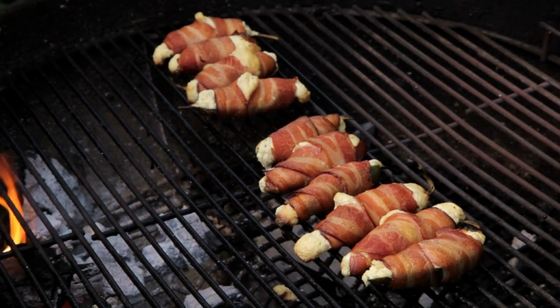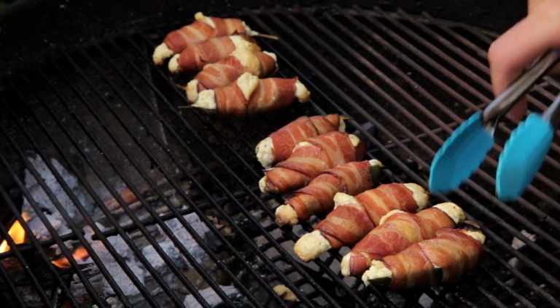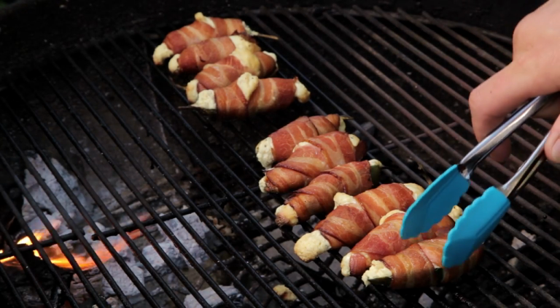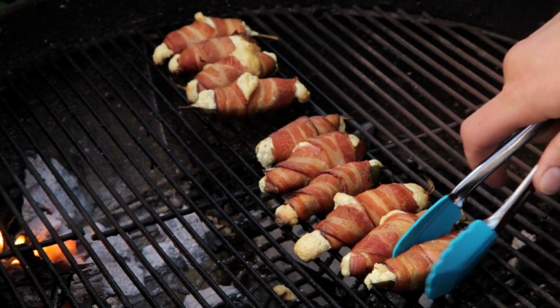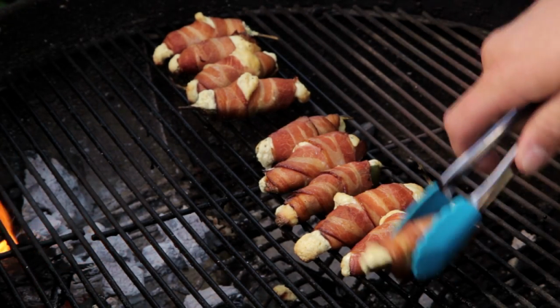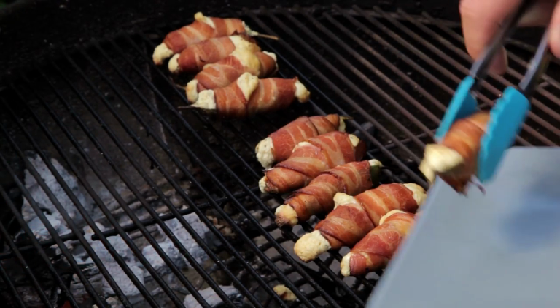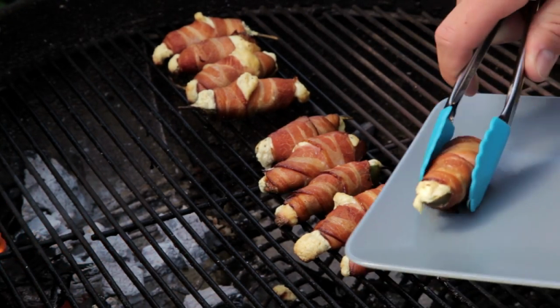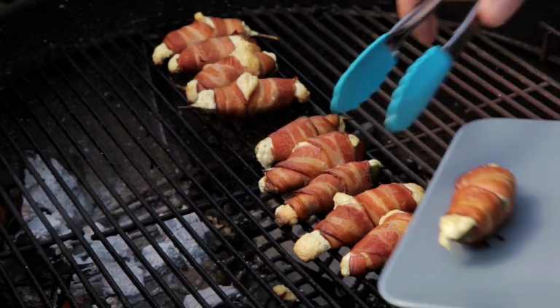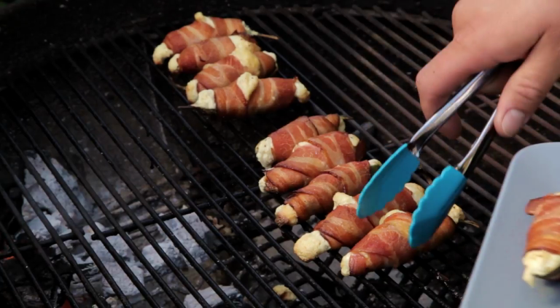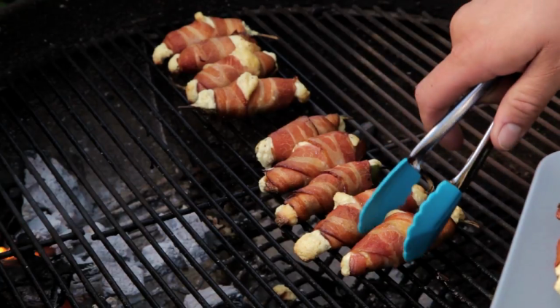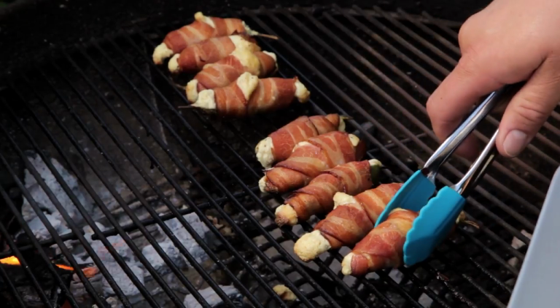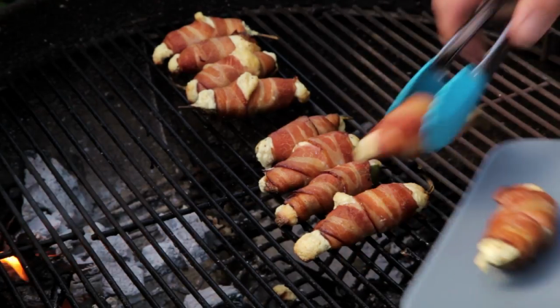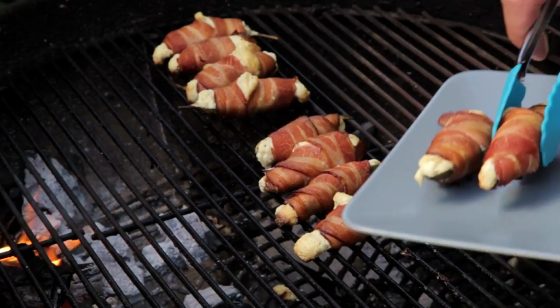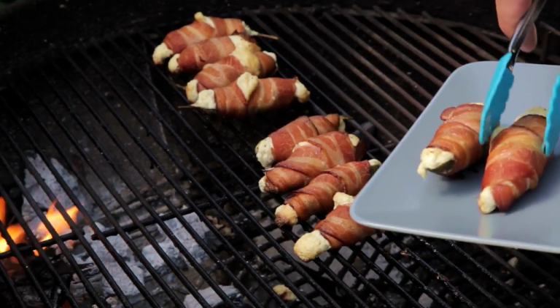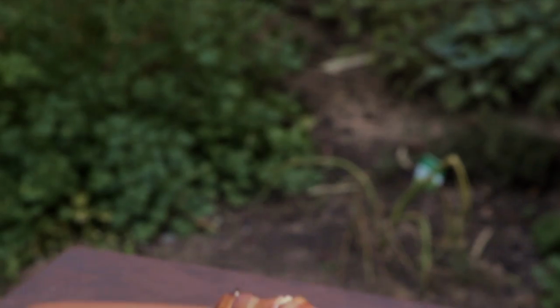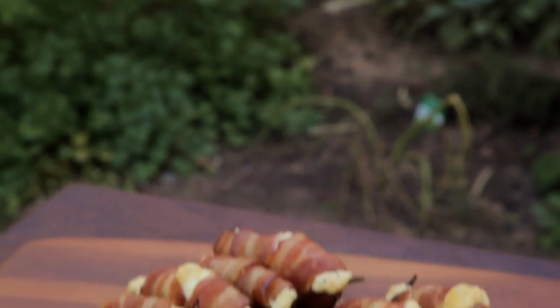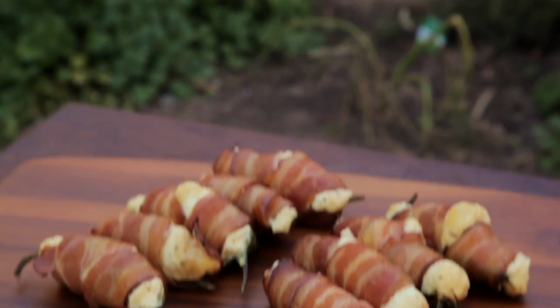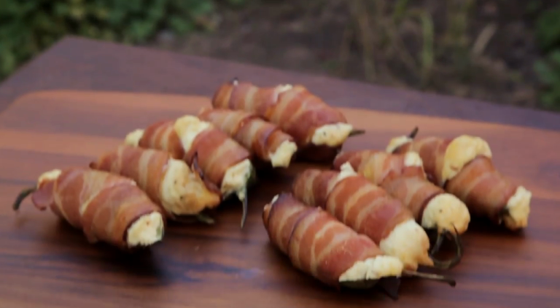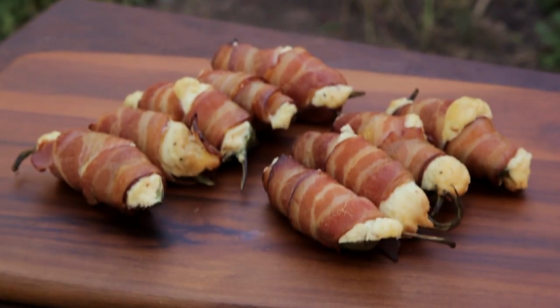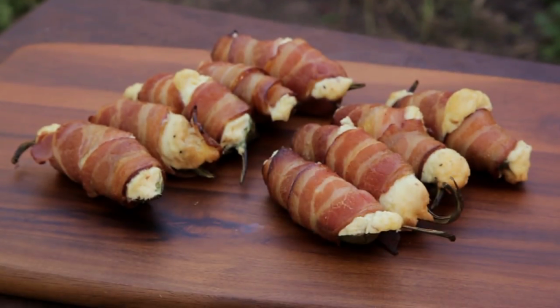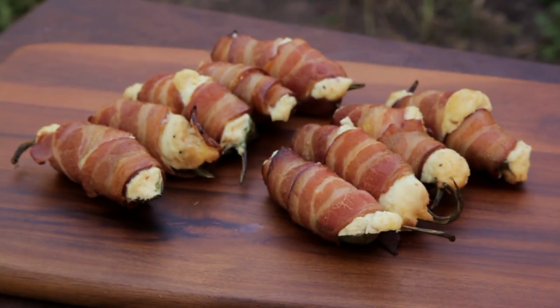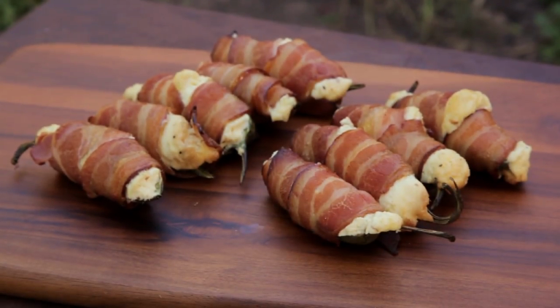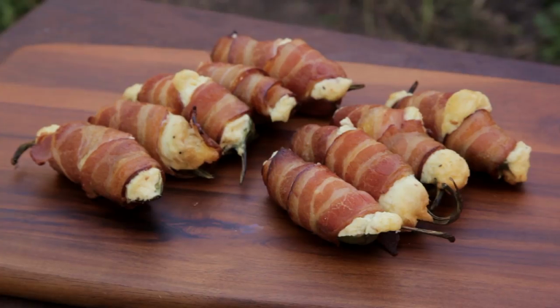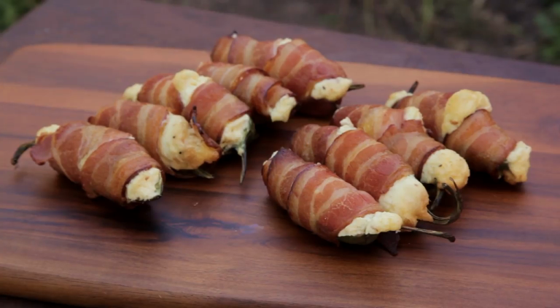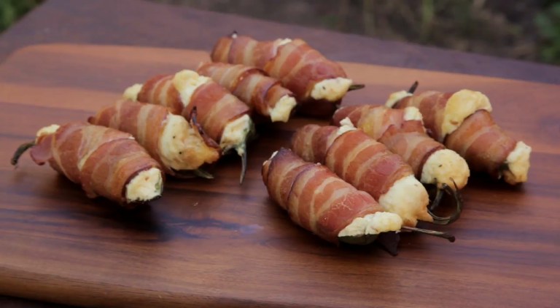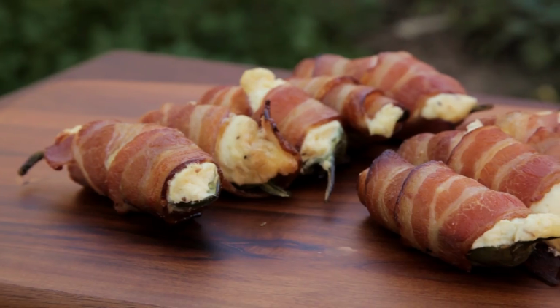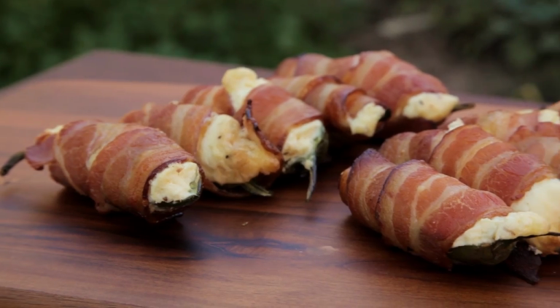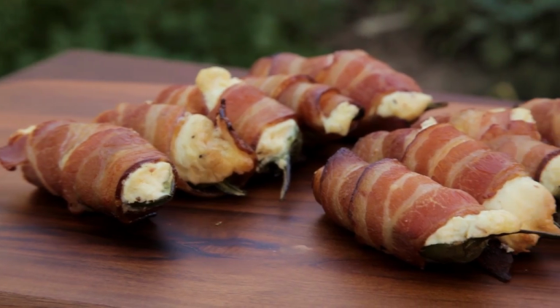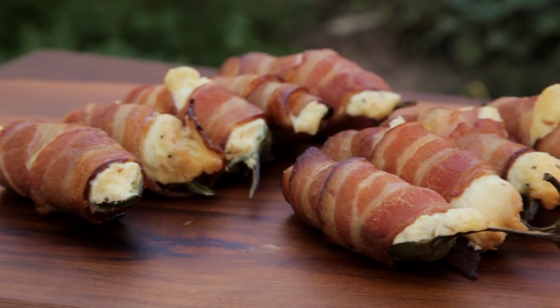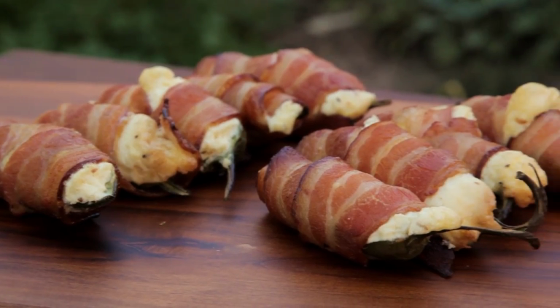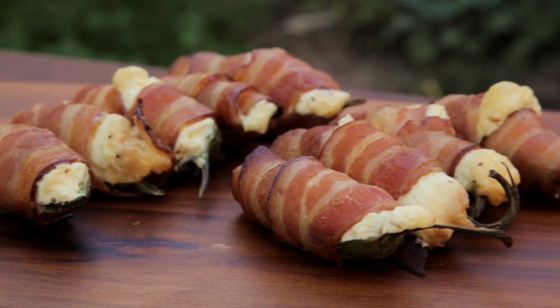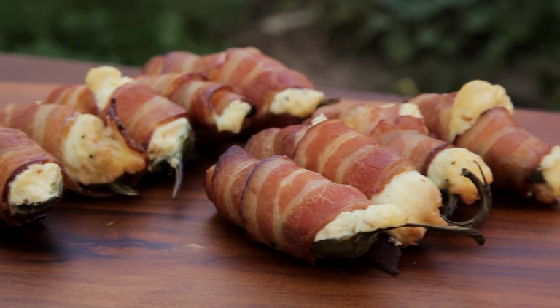These are looking beautiful. Take them off the heat and they're ready to serve. There you have it — Jalapeño Poppers. These are so simple to make and will be a huge hit at your next party.